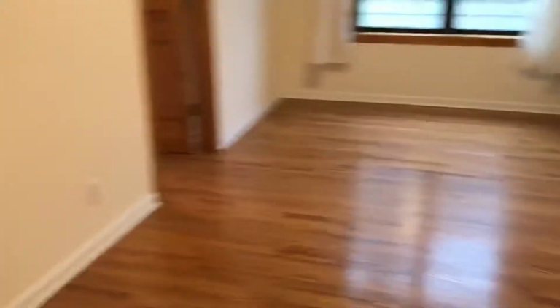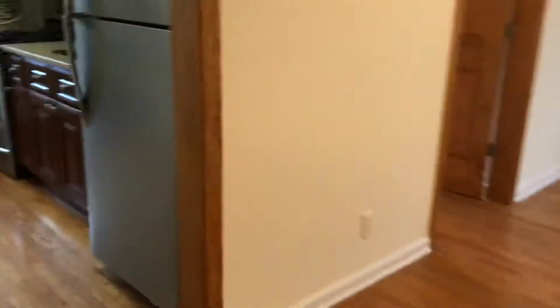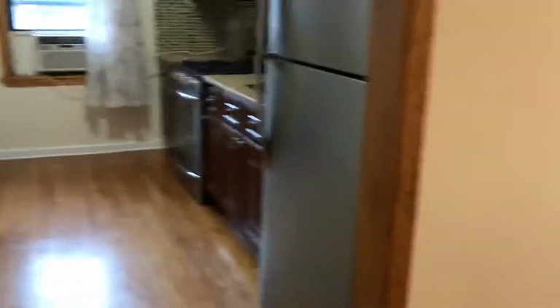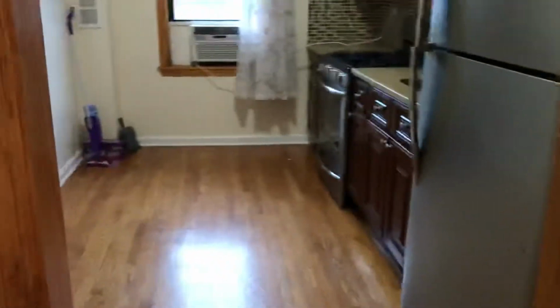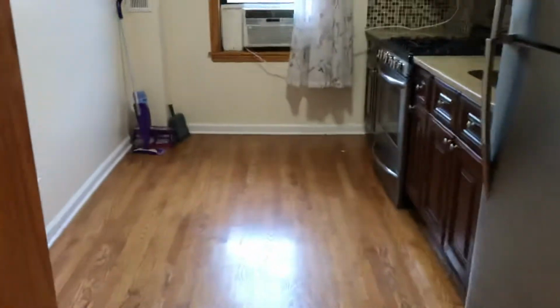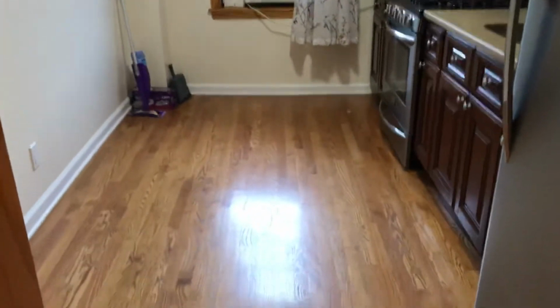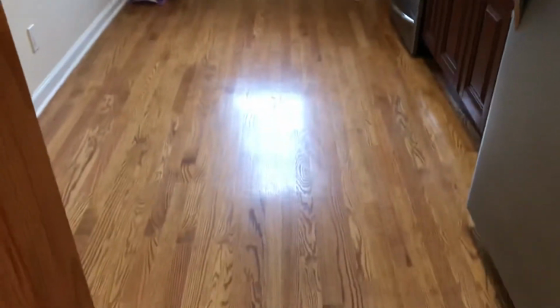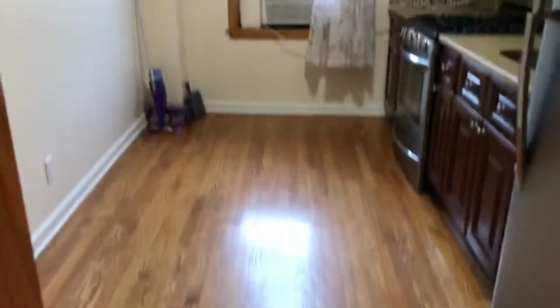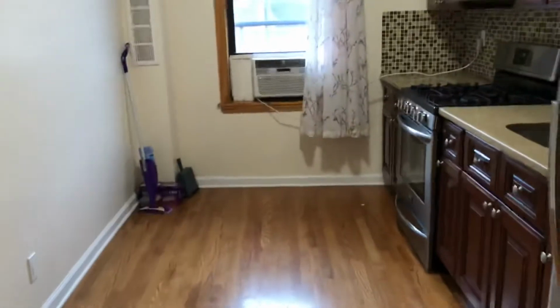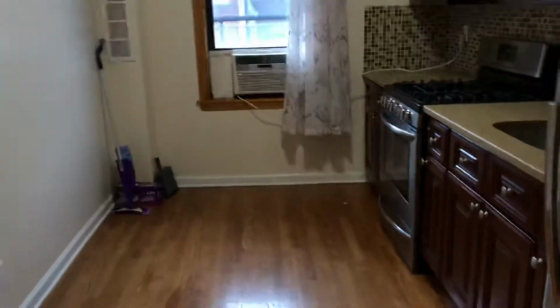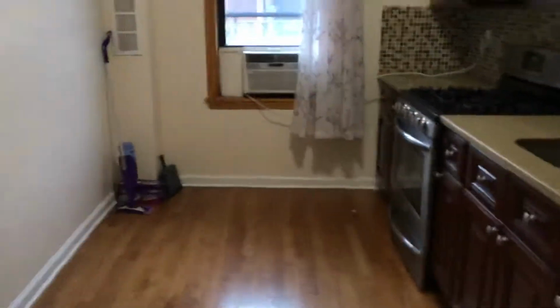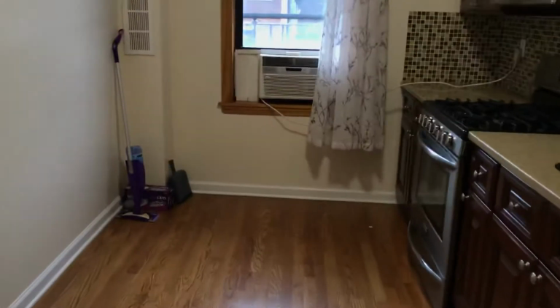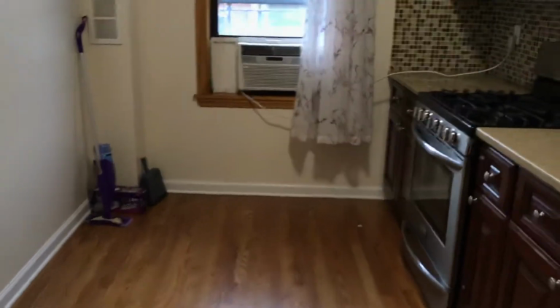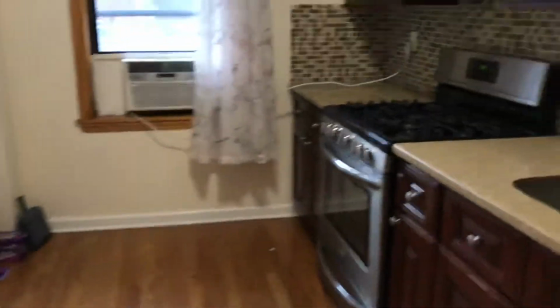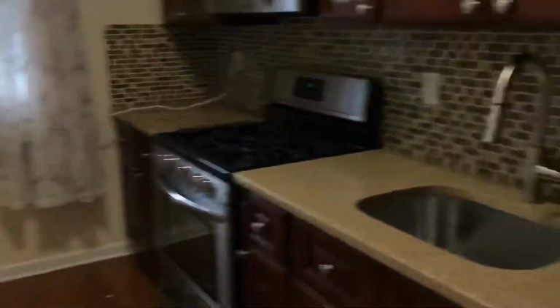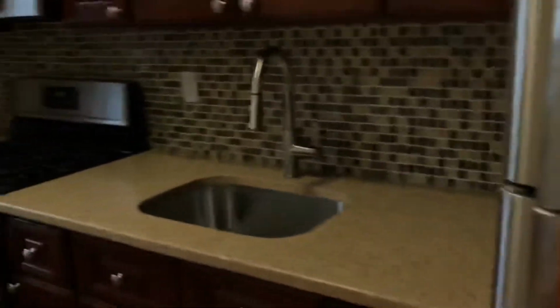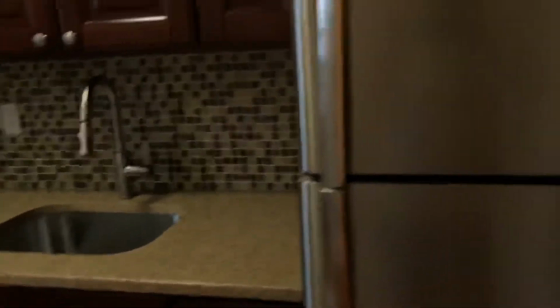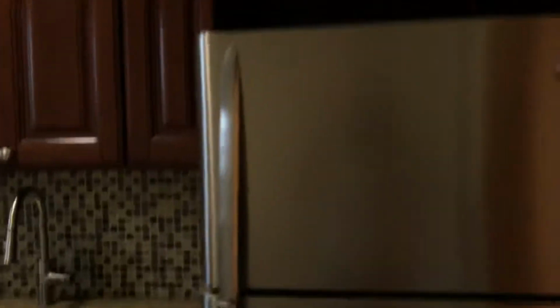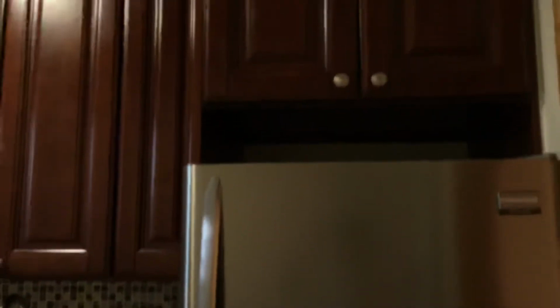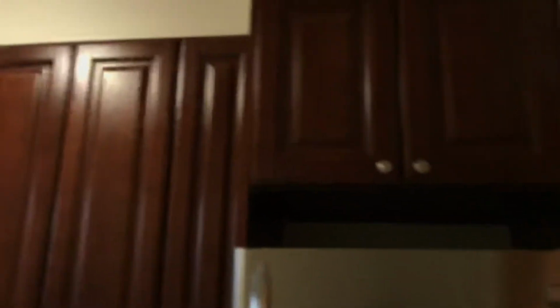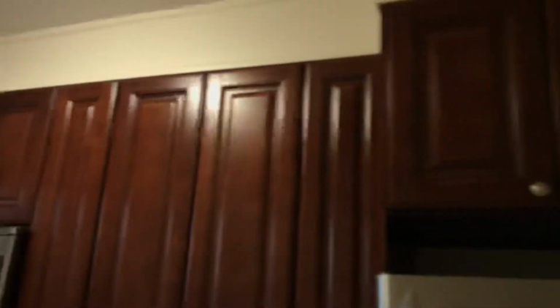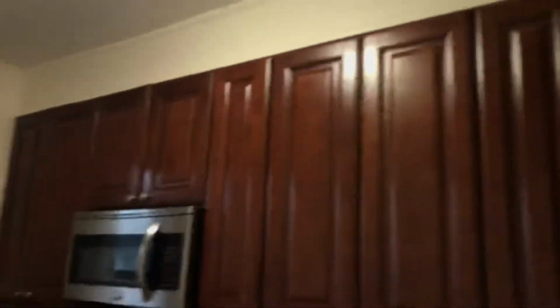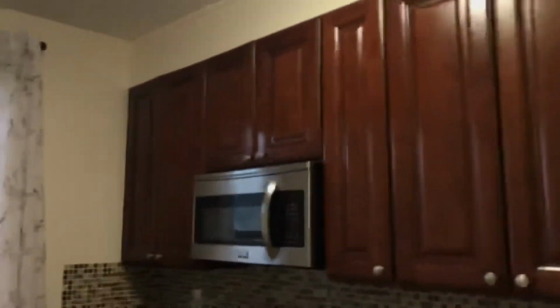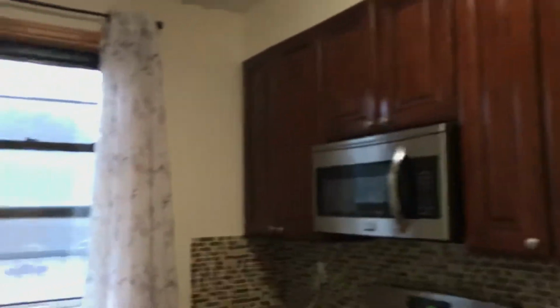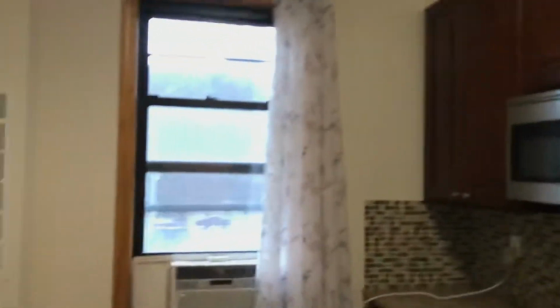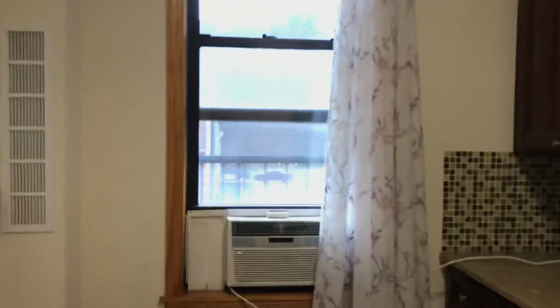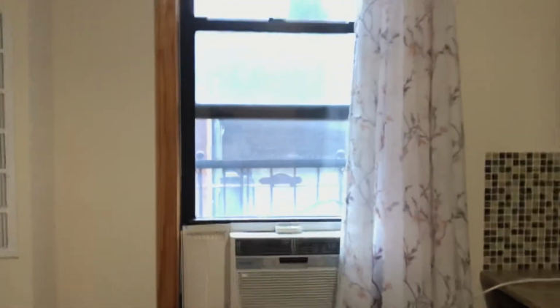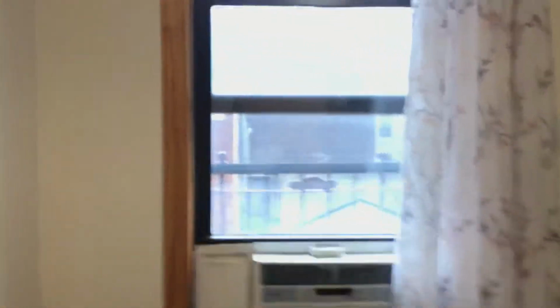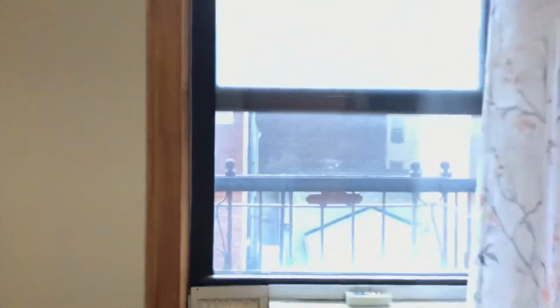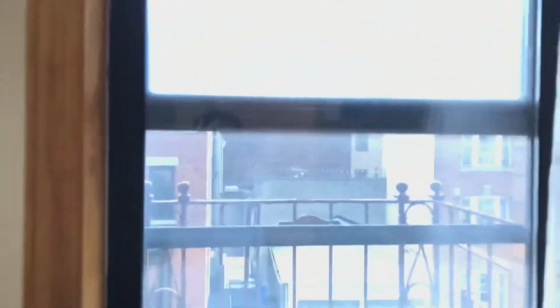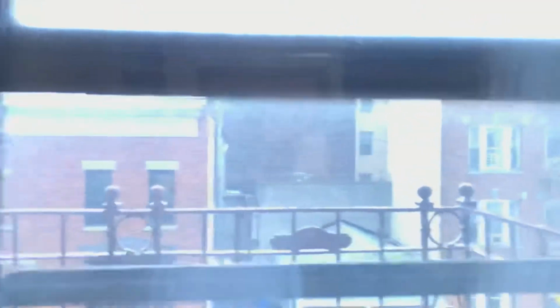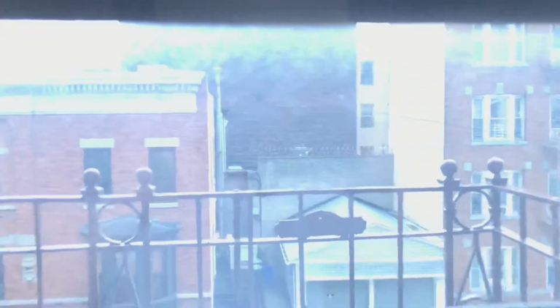On your right you'll see the kitchen — stainless appliances, a lot of cabinets. It's facing the street.